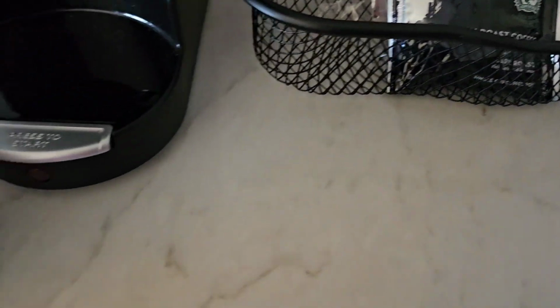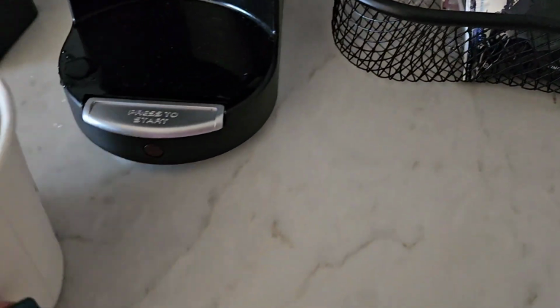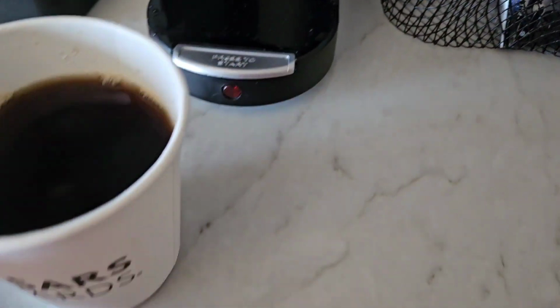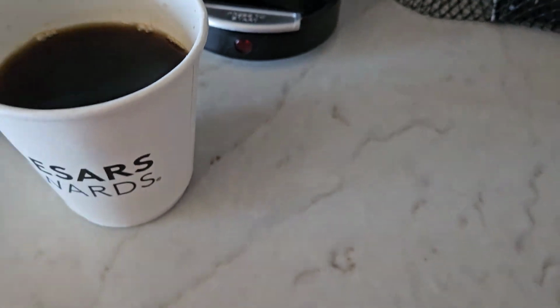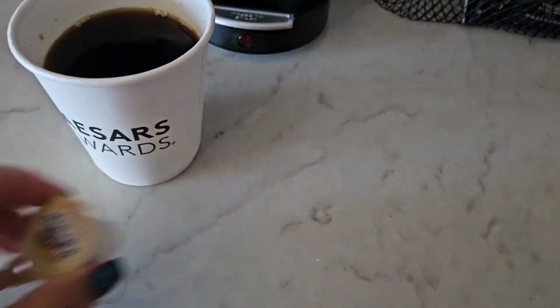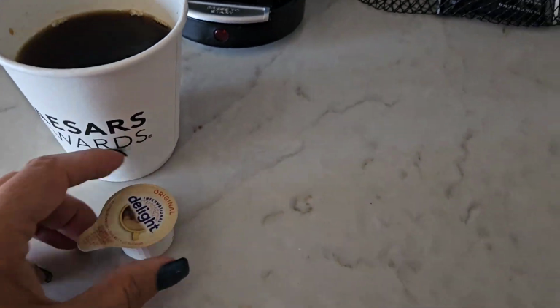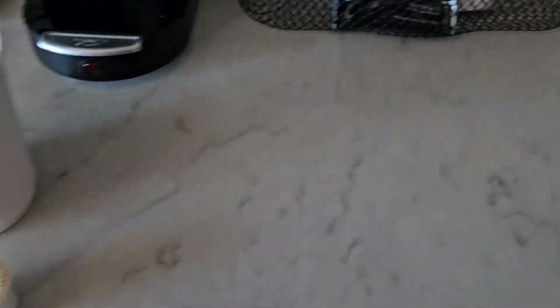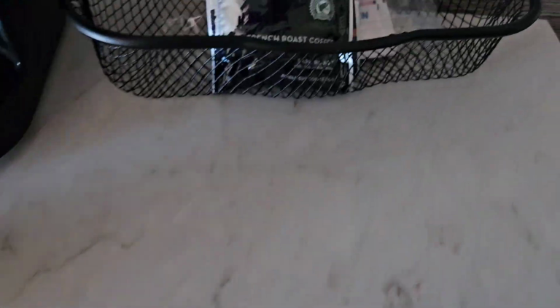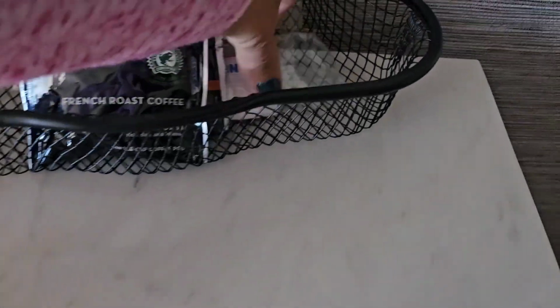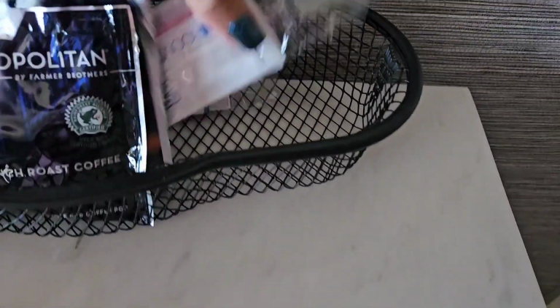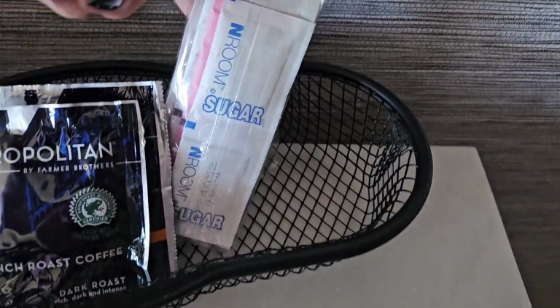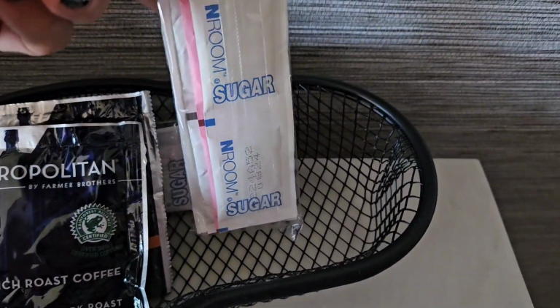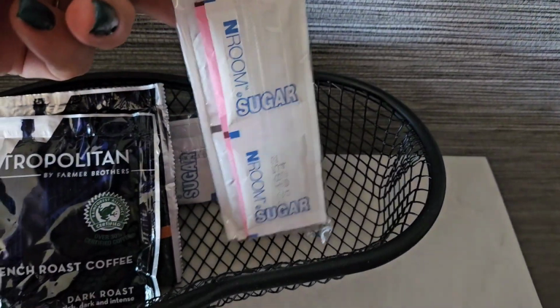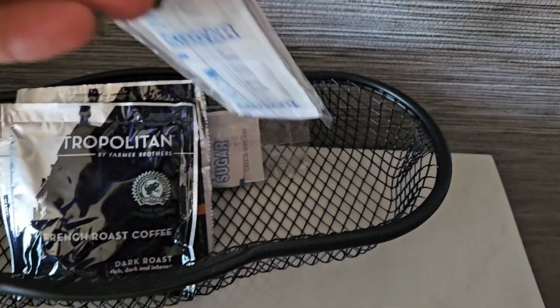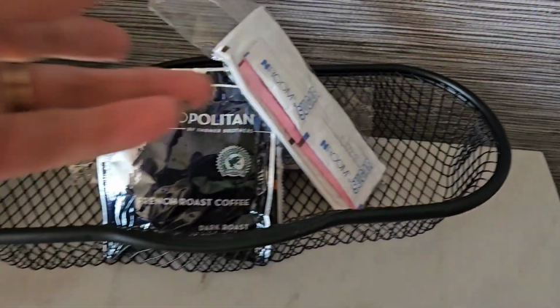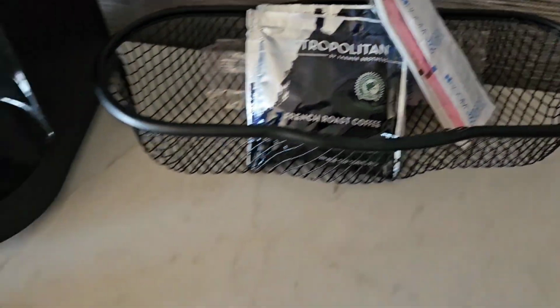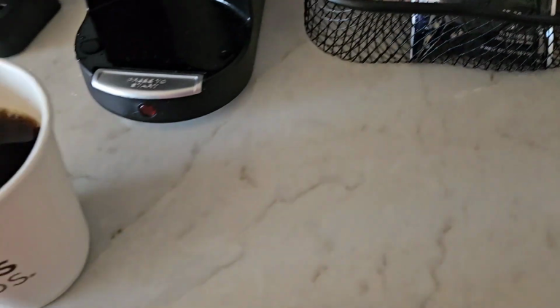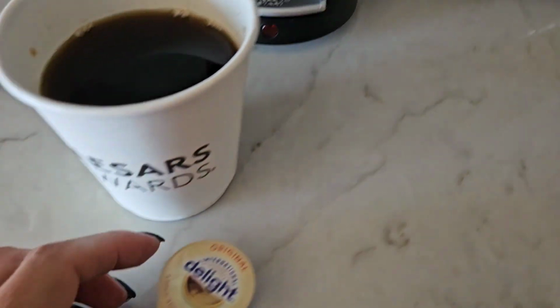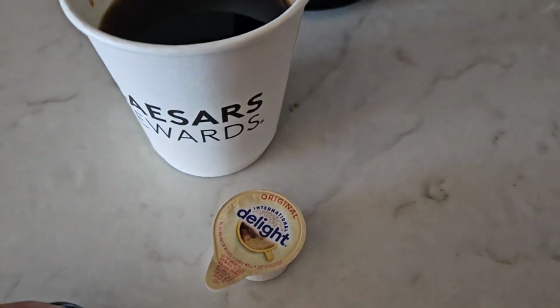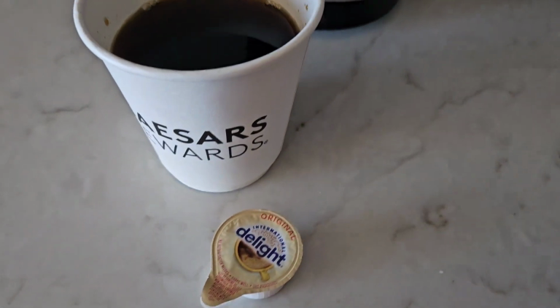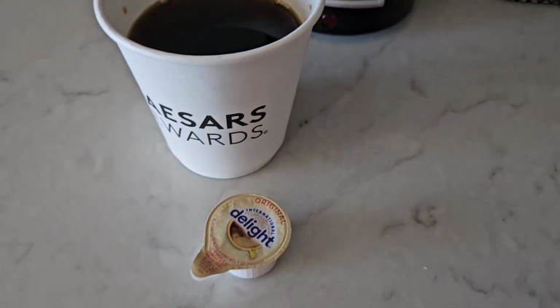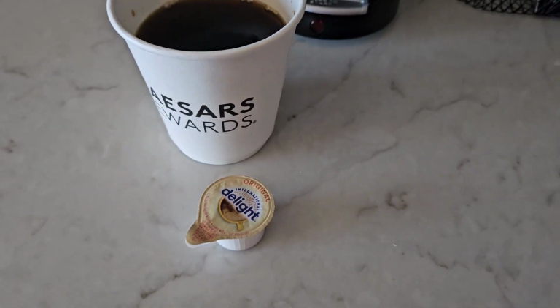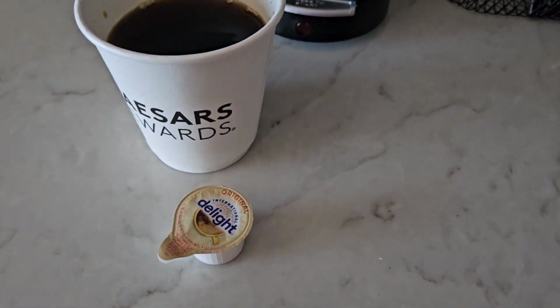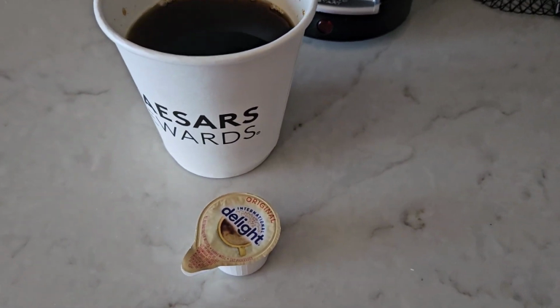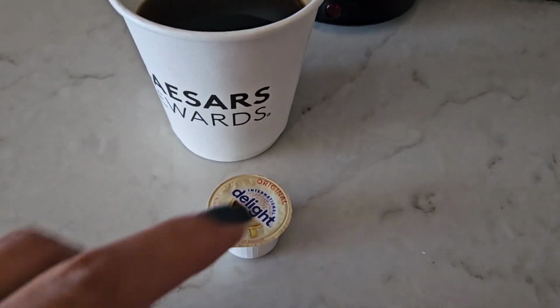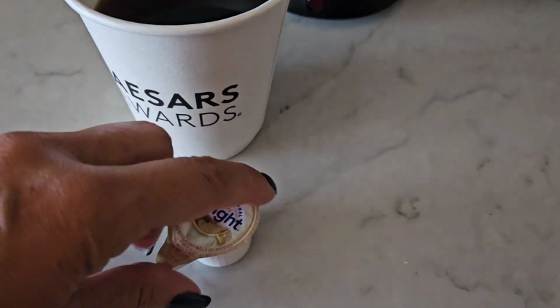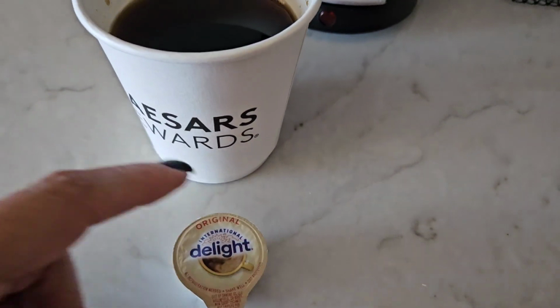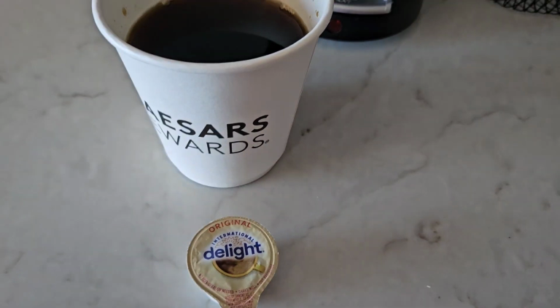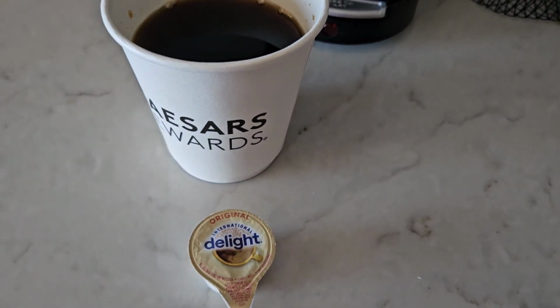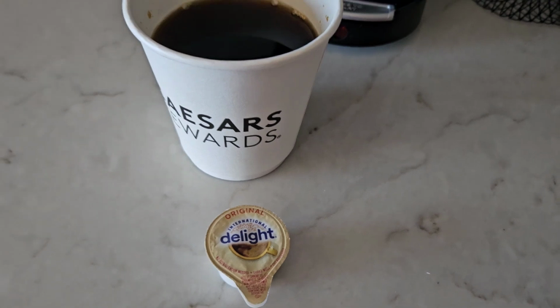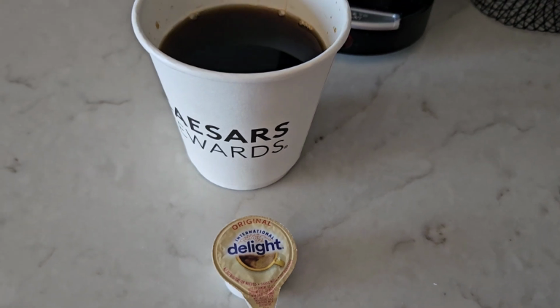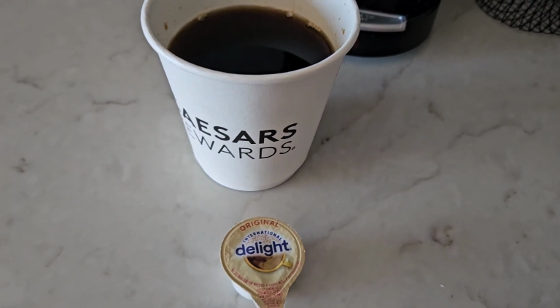I have a creamer. They do give you everything you need. I just realized I put the stir away, so I'm going to put this in and then stir it up and taste it.